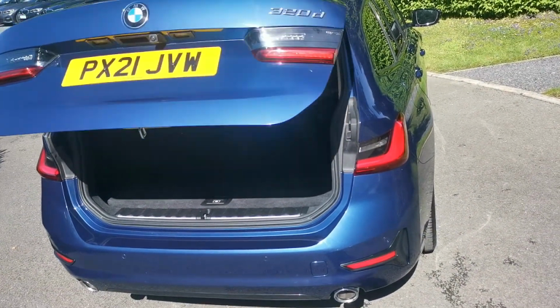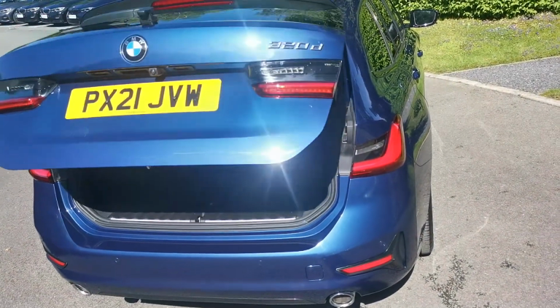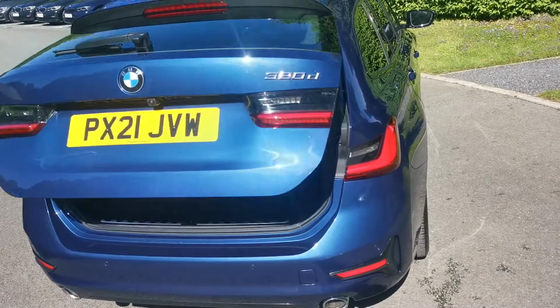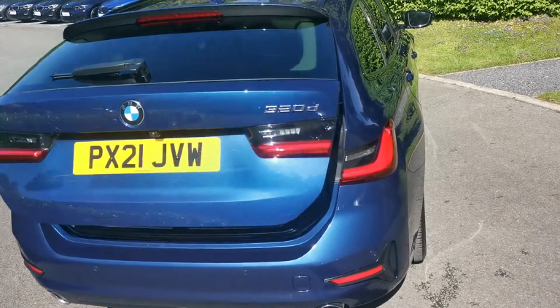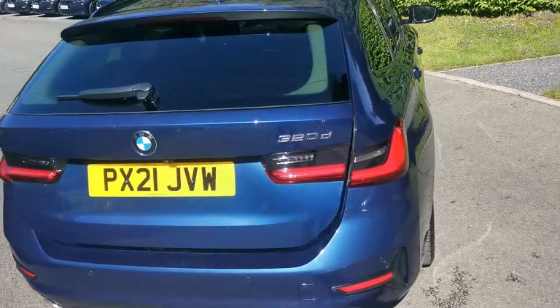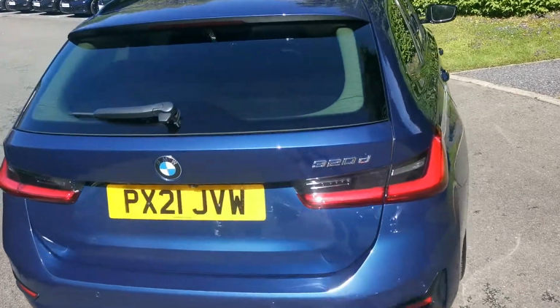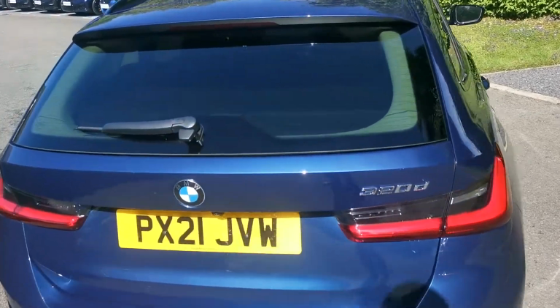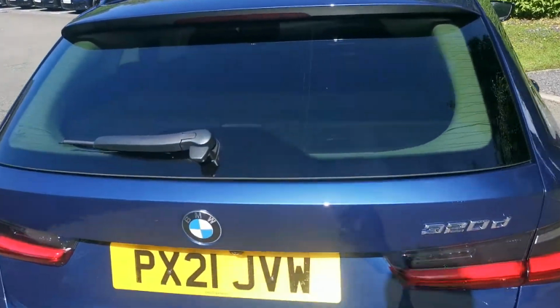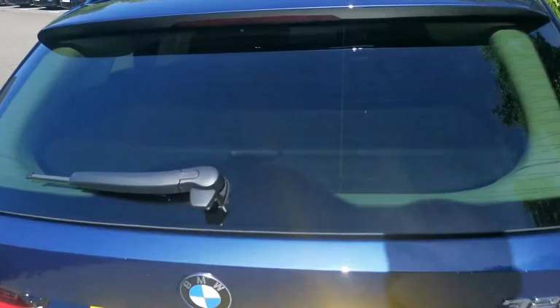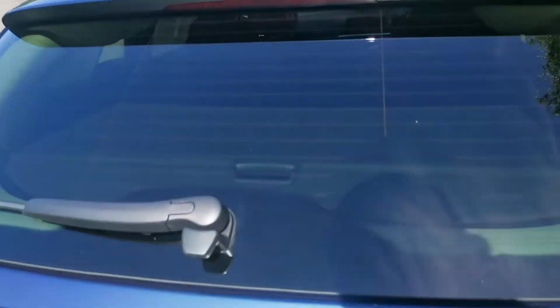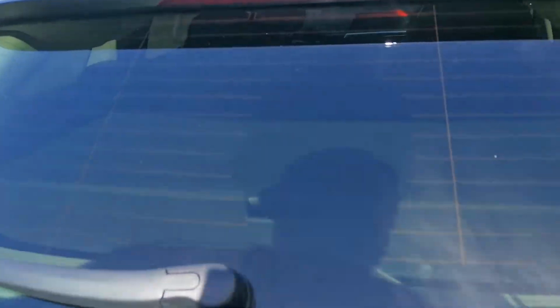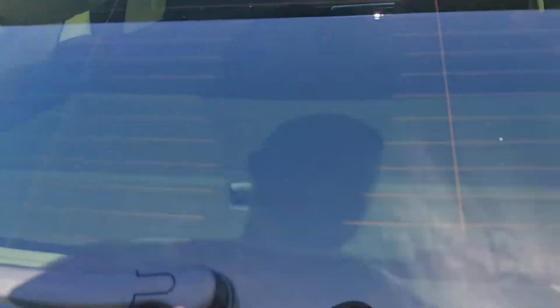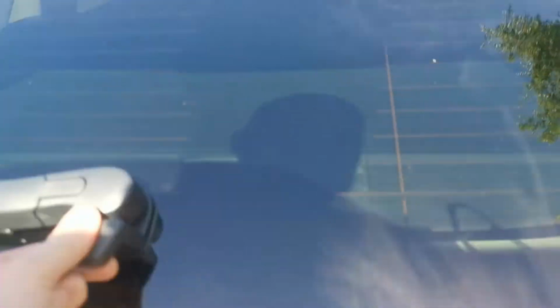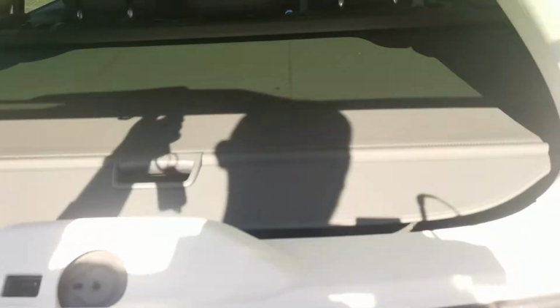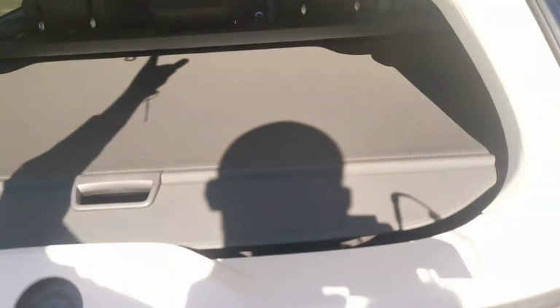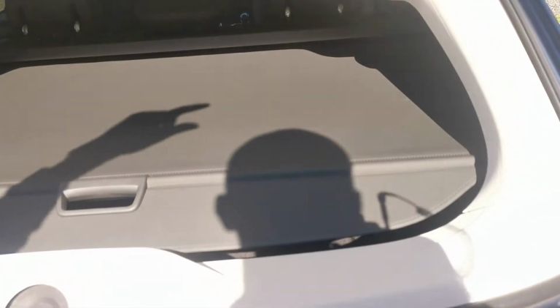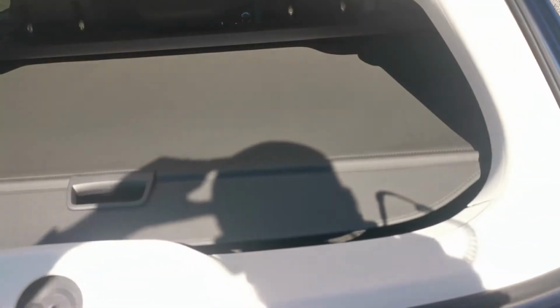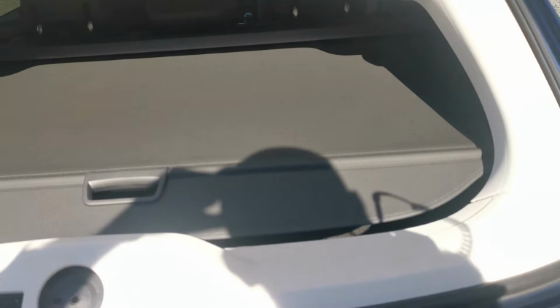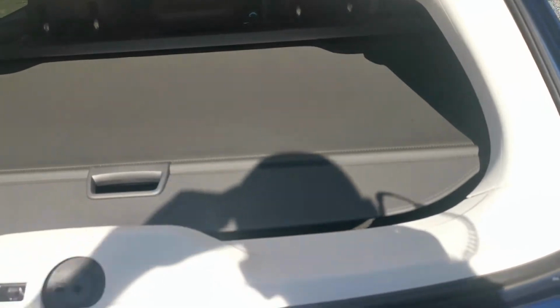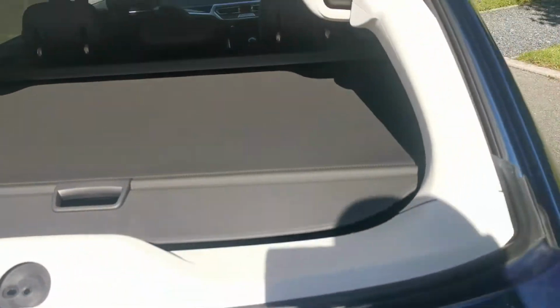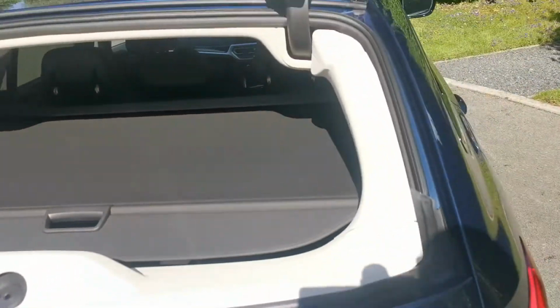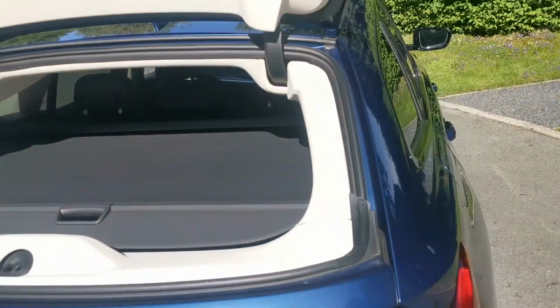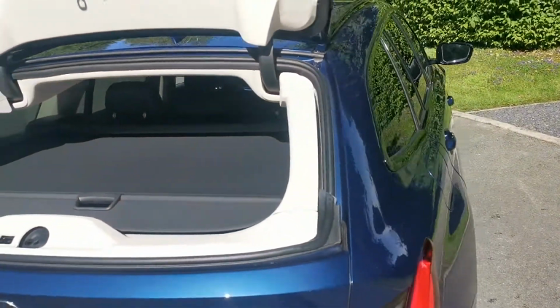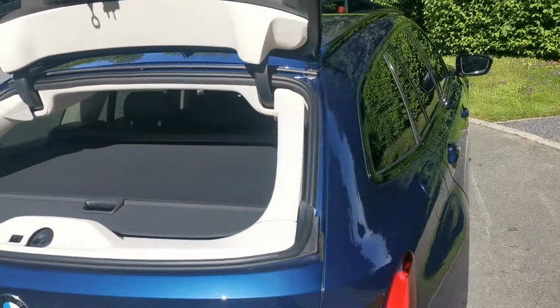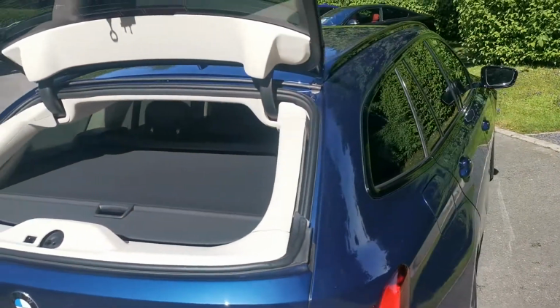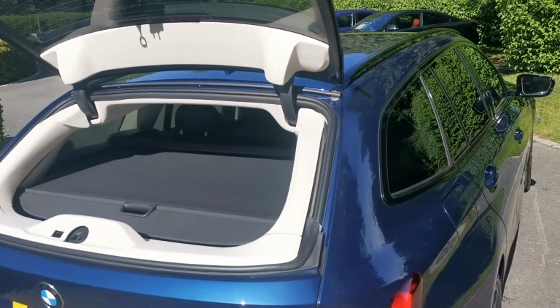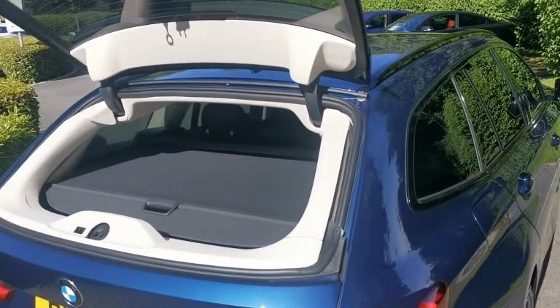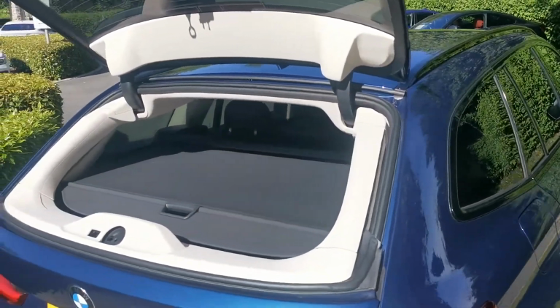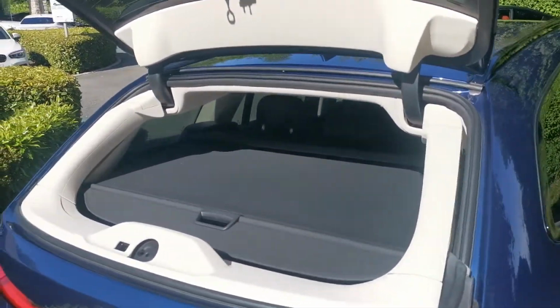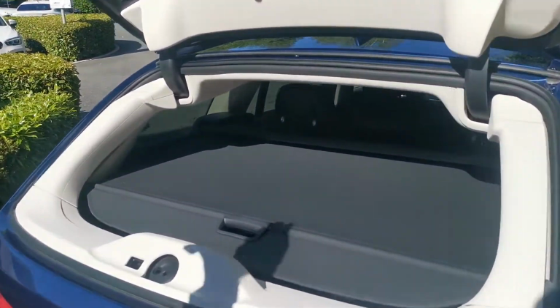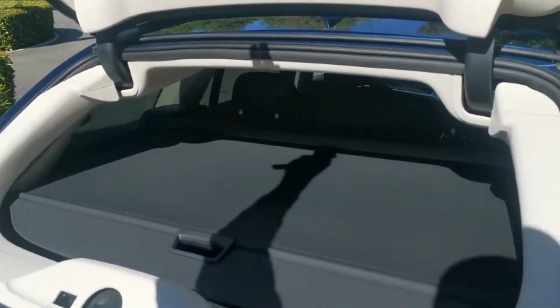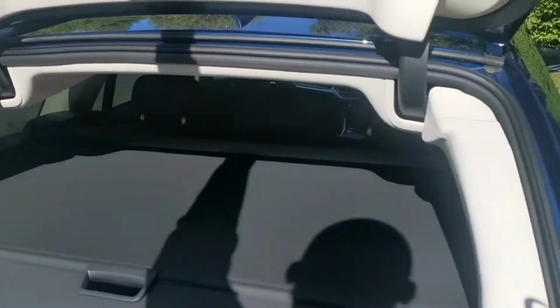One handy feature with the 3 Series Touring is the split tailgate option — you can fold it and pop it open like so. It gives nice easy access without having to open the main boot itself.